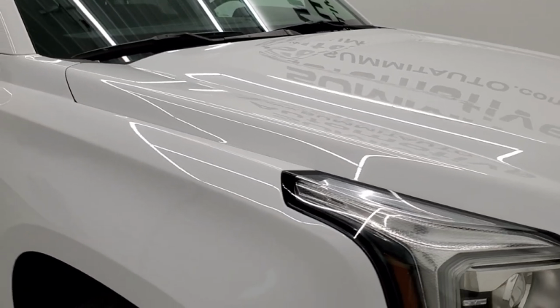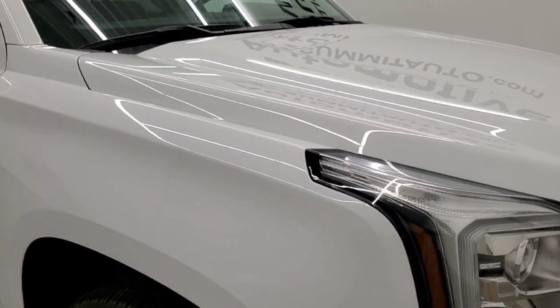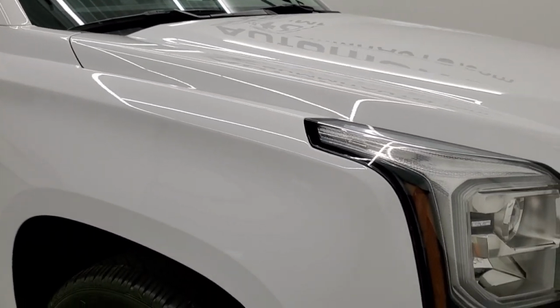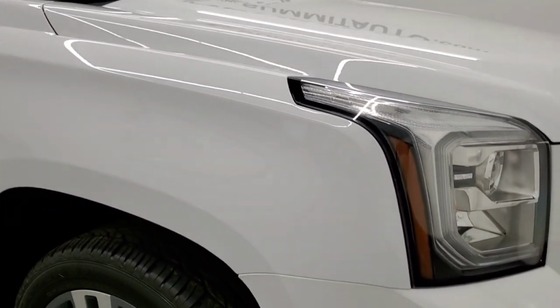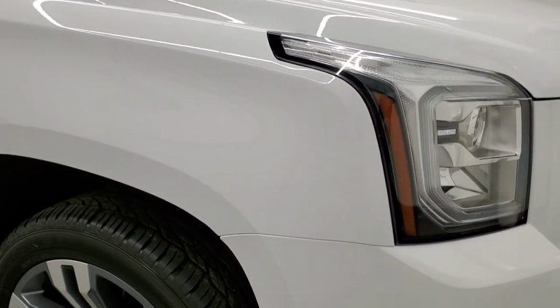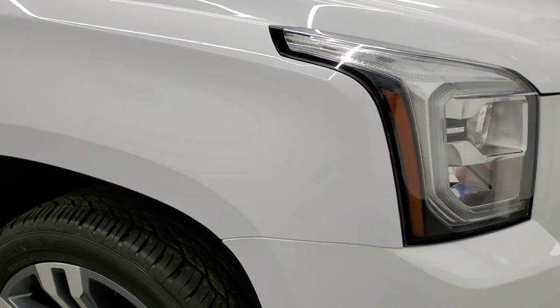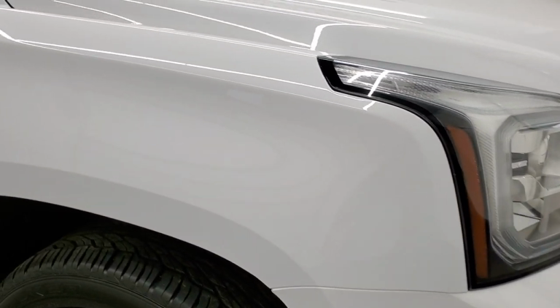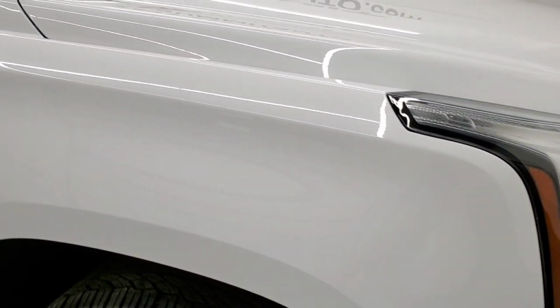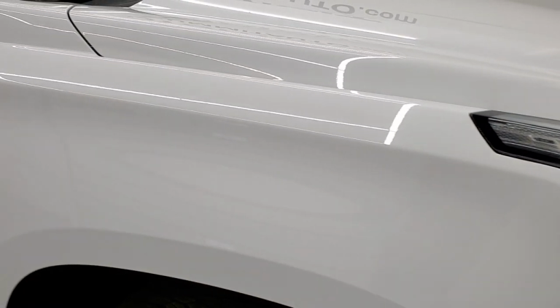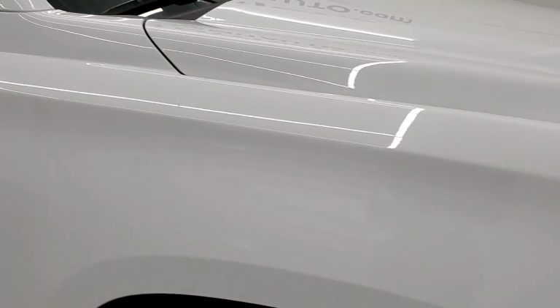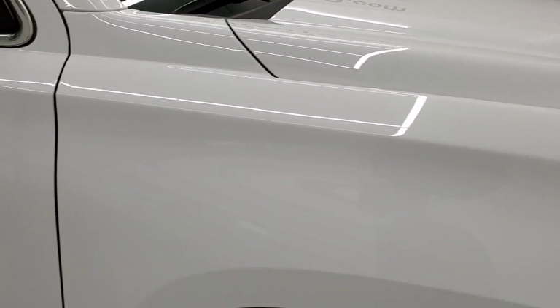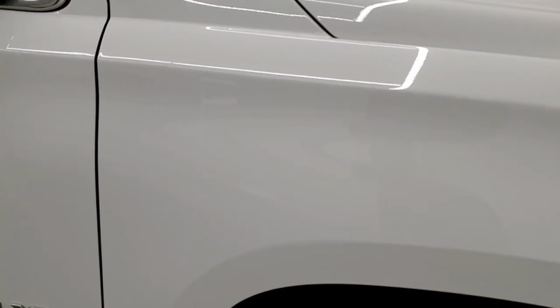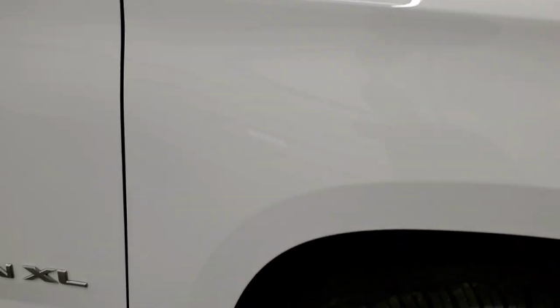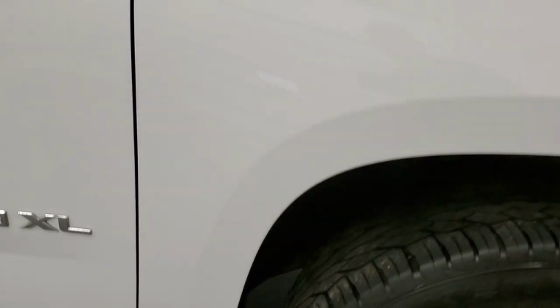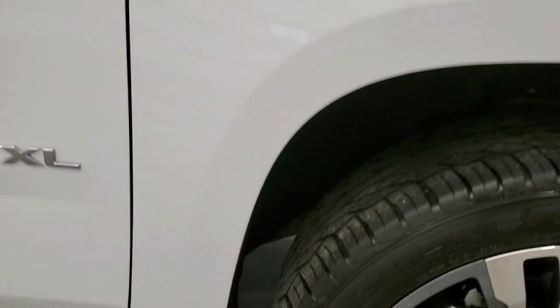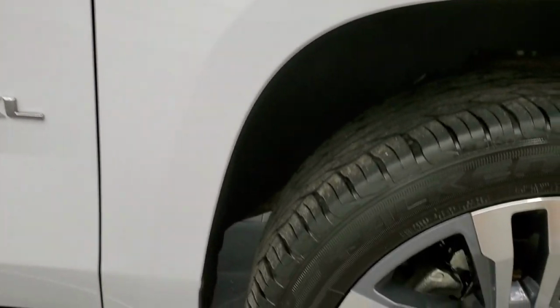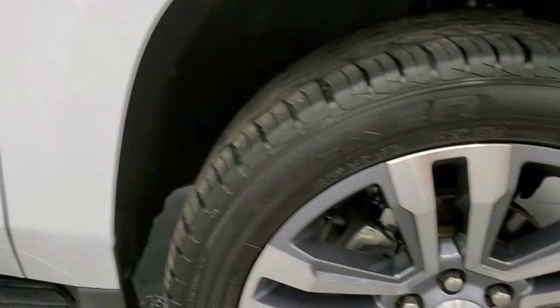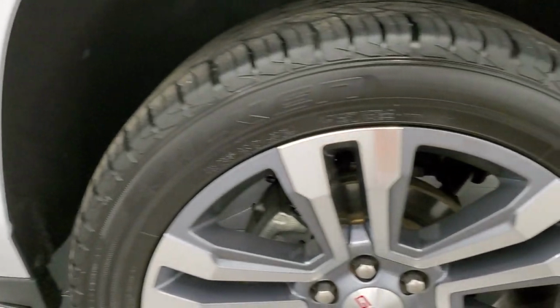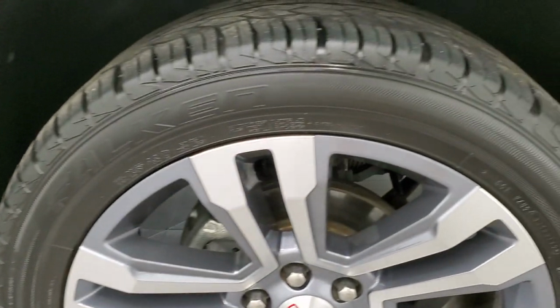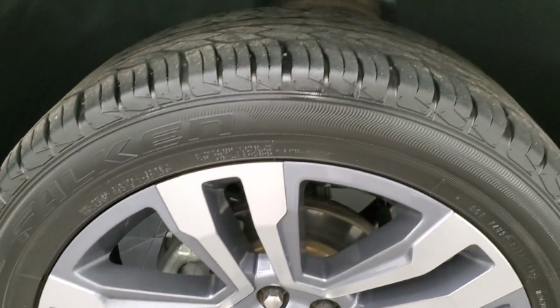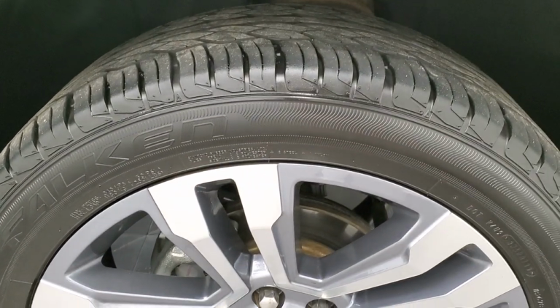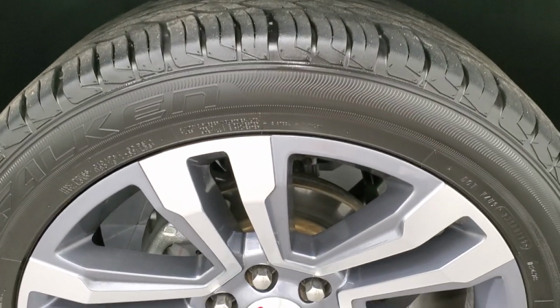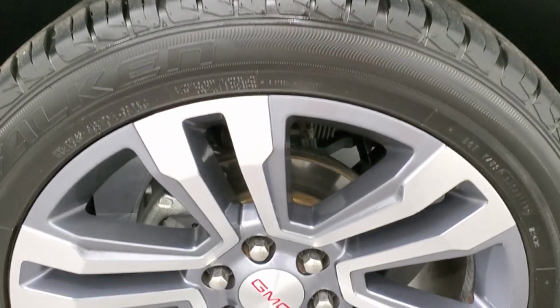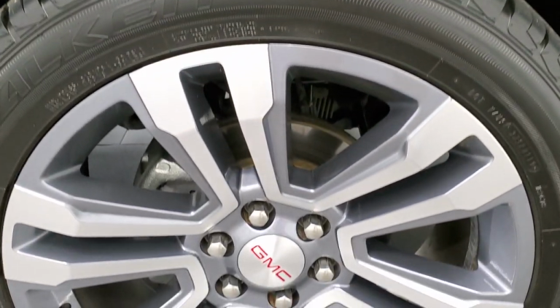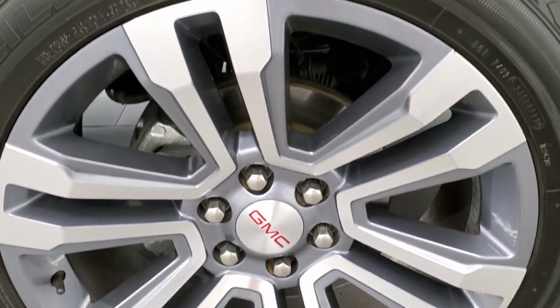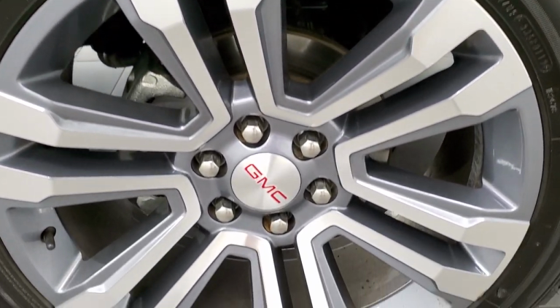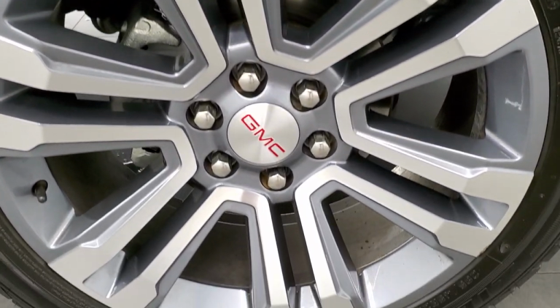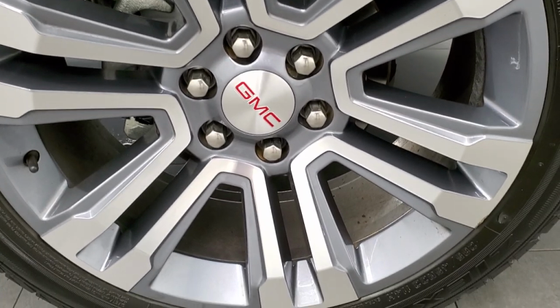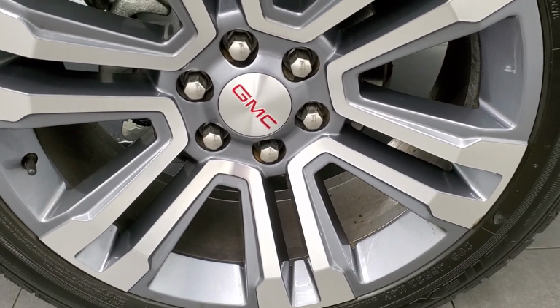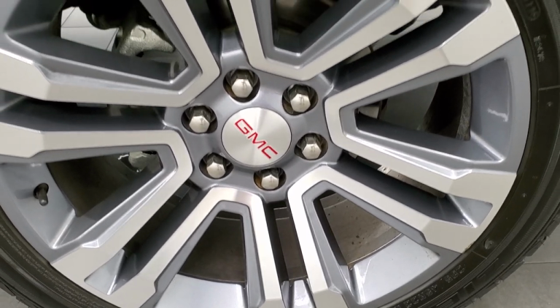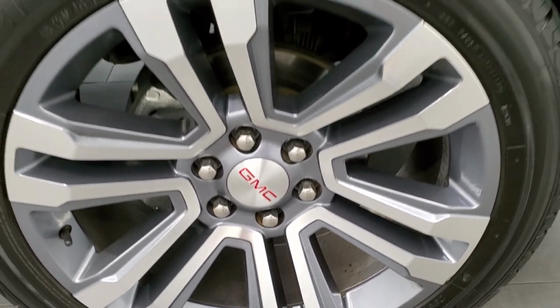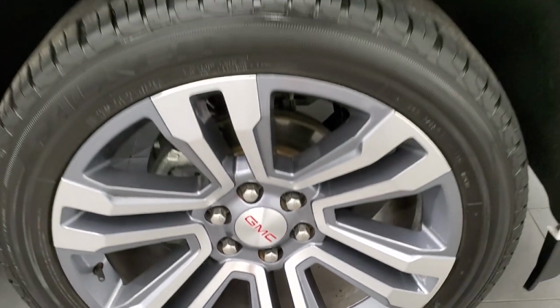Very nice and clean. Passenger side front fender has no dents or dings on there. And the passenger side rim has no major scuffs, no major scrapes — very nice condition as well.